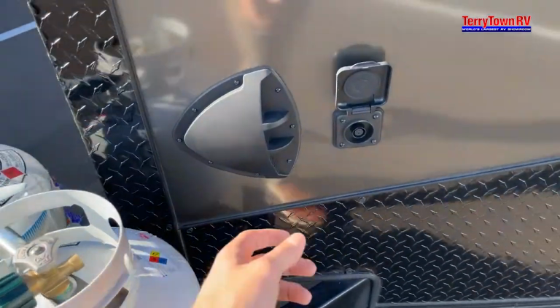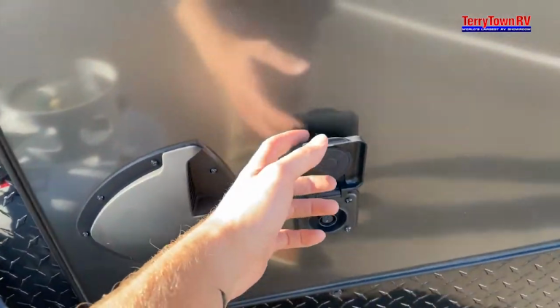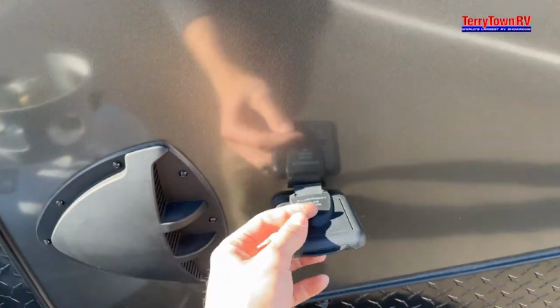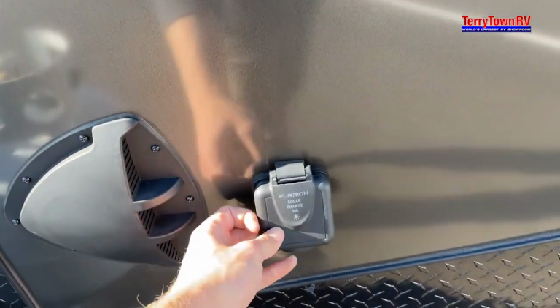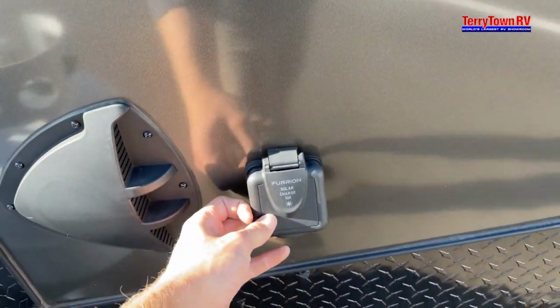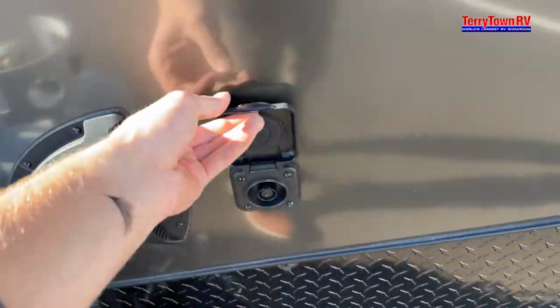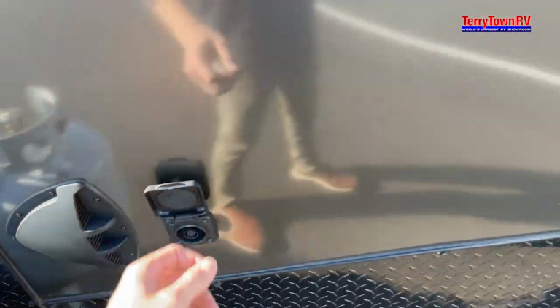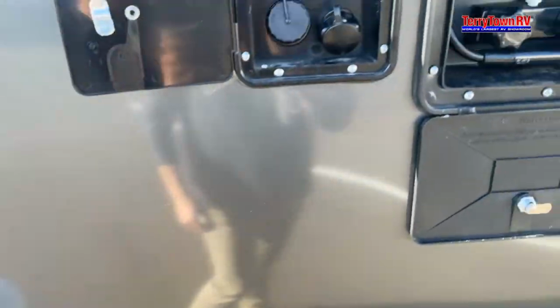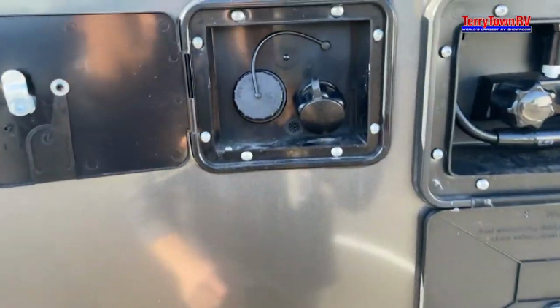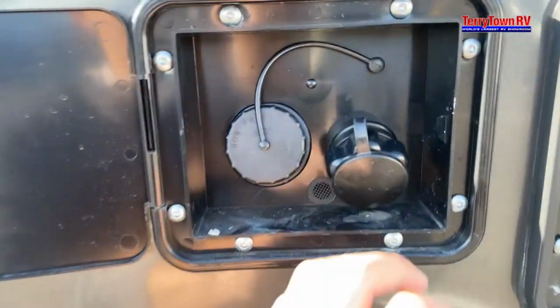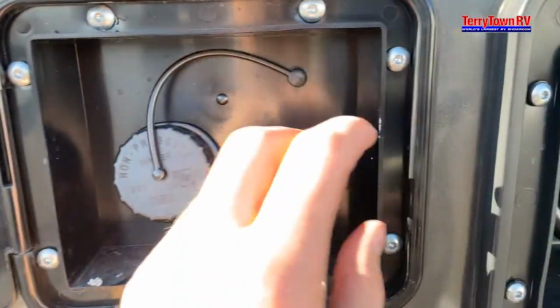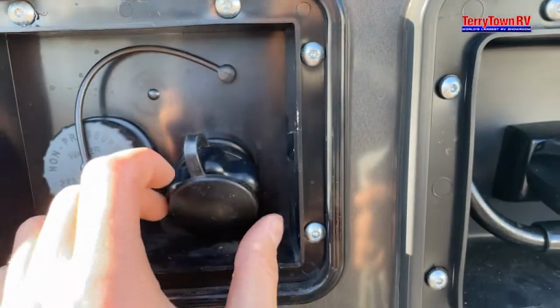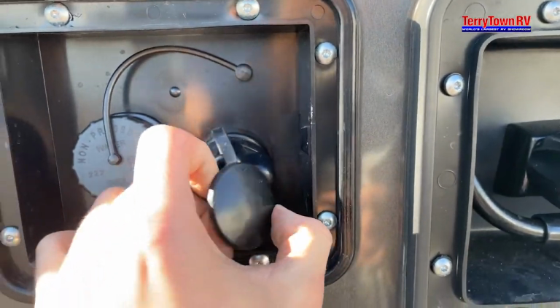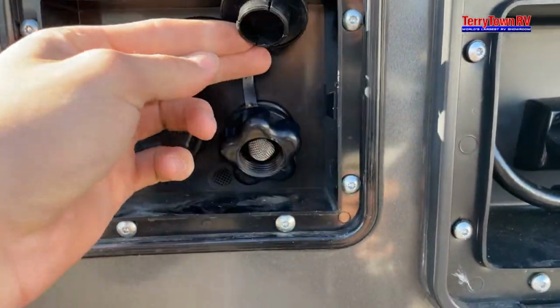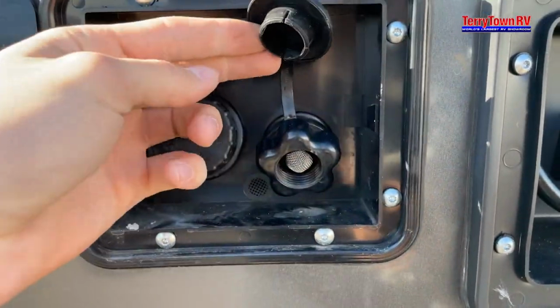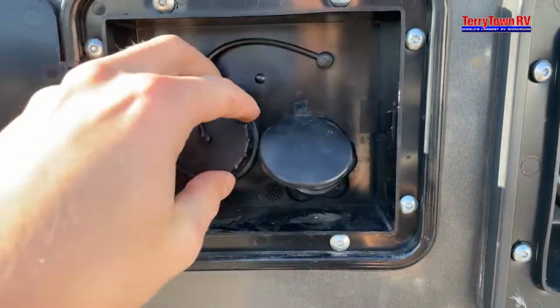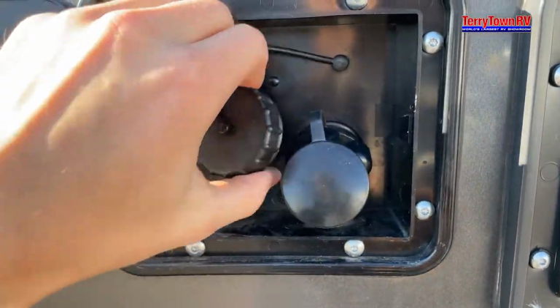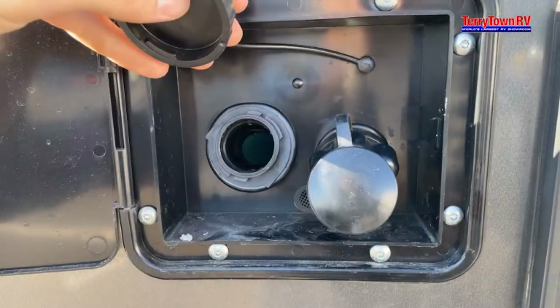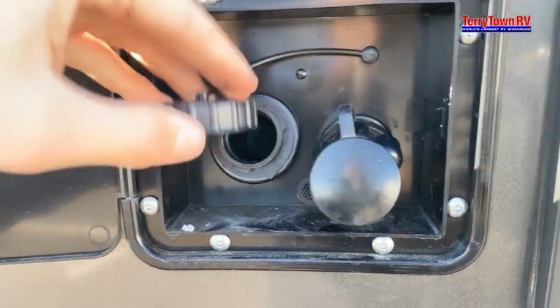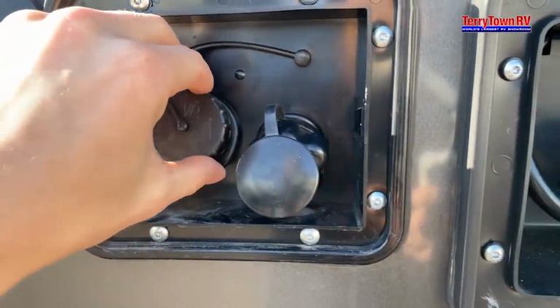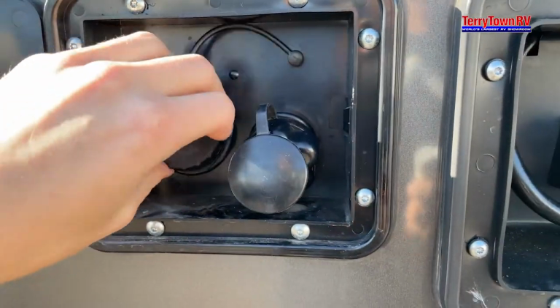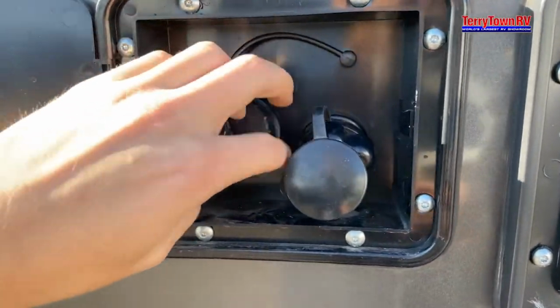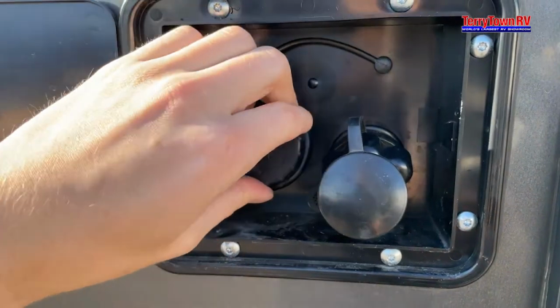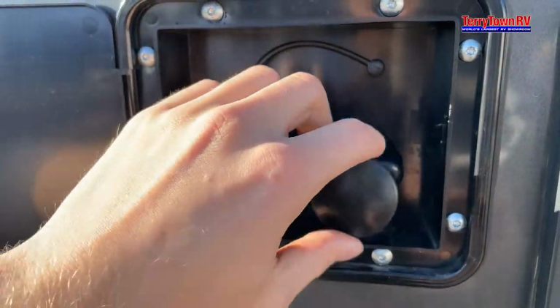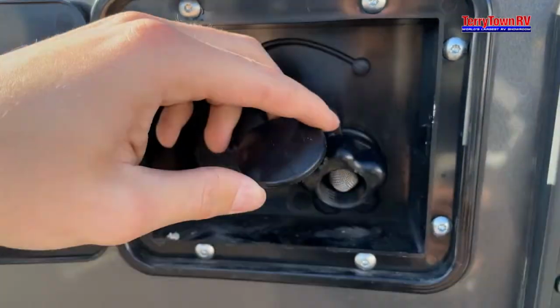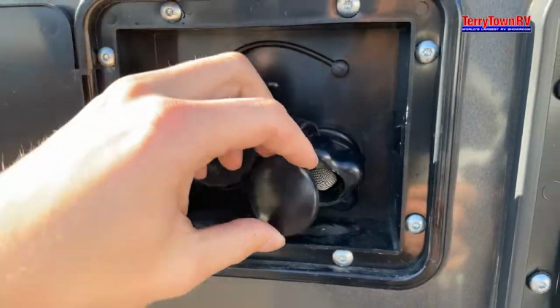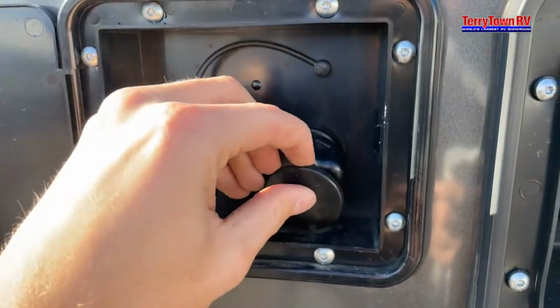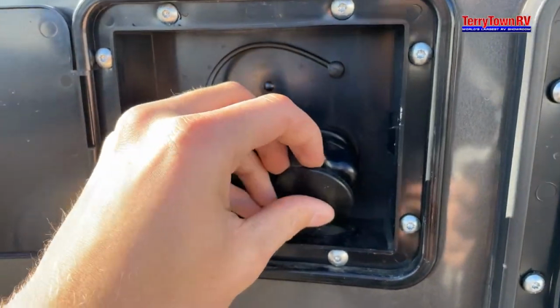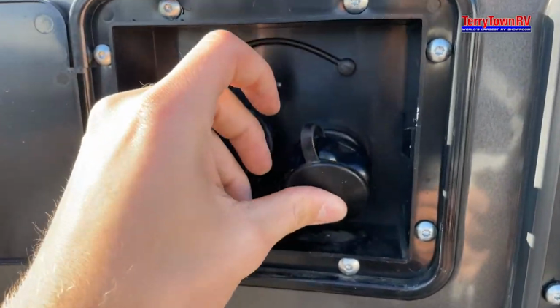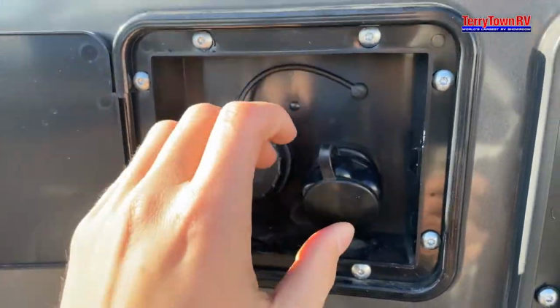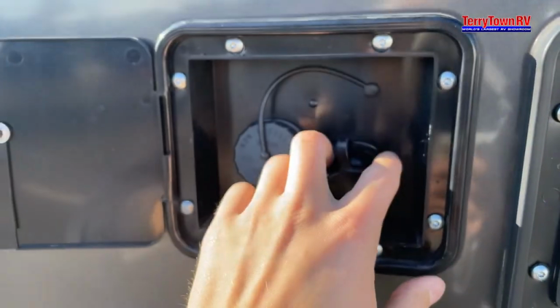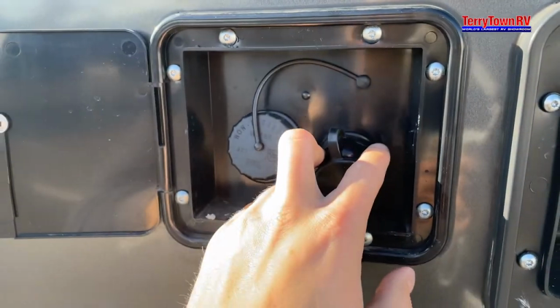Right here you have a solar charge, this is going to be your city fill, and then also your fresh tank fill. I'd recommend getting a water pressure regulator for your city fill because the campgrounds are pushing a lot of water and you don't want to blow out your lines.